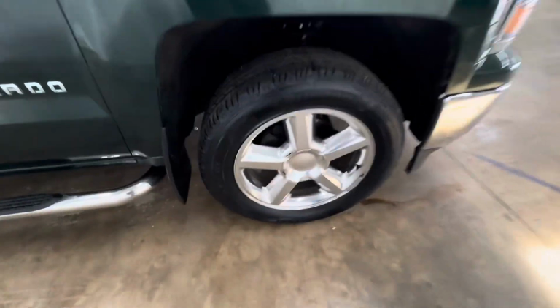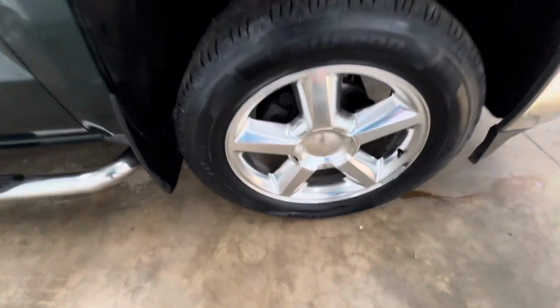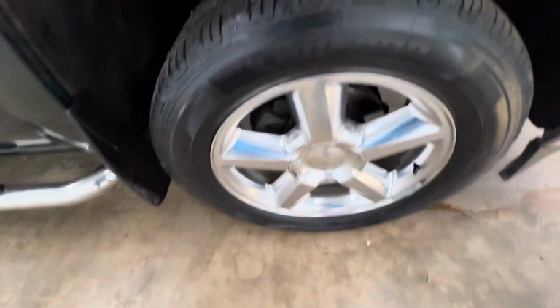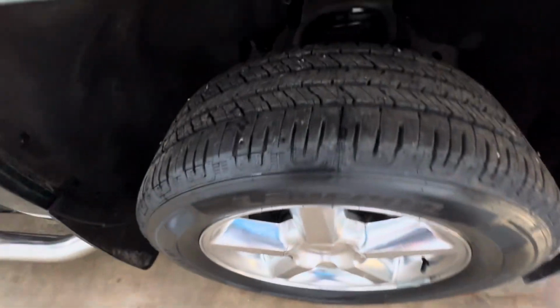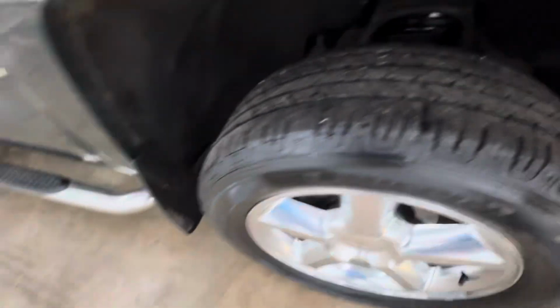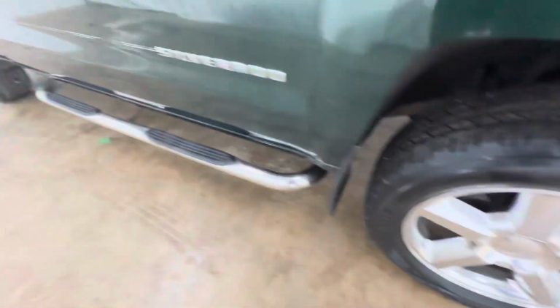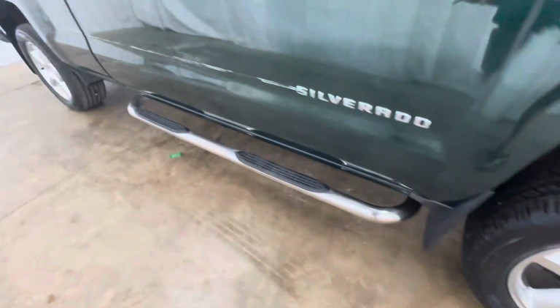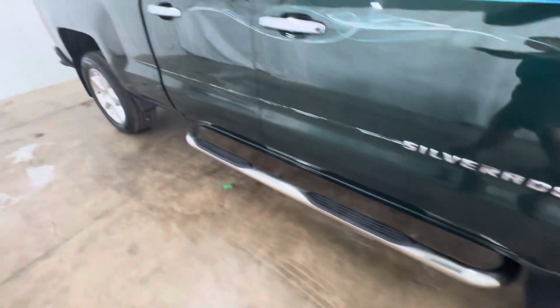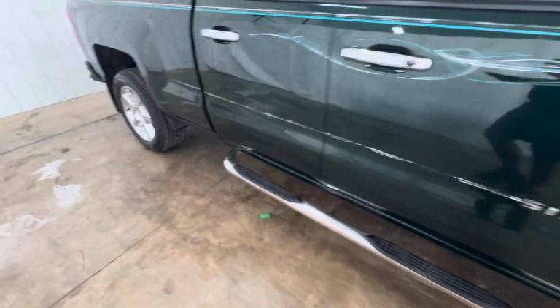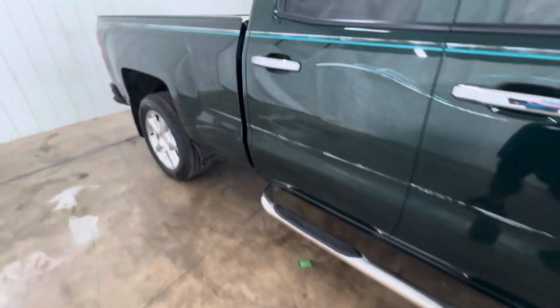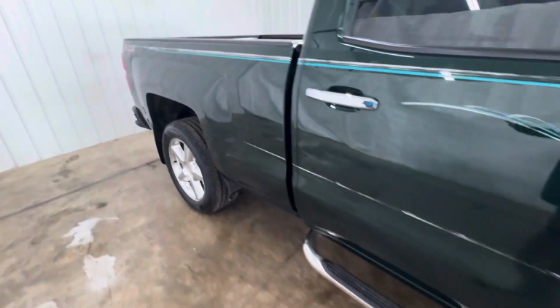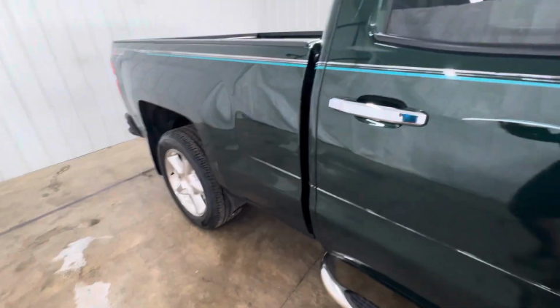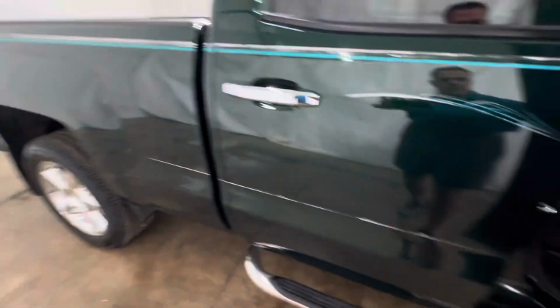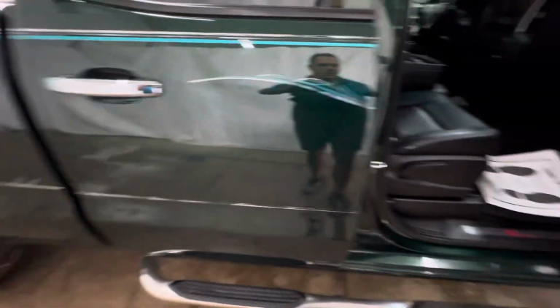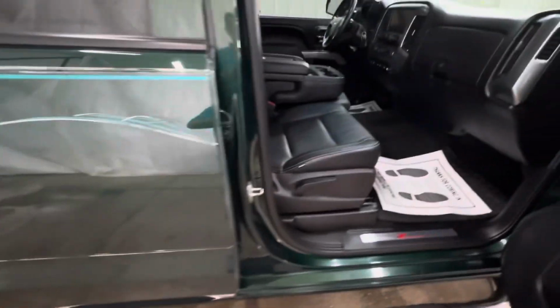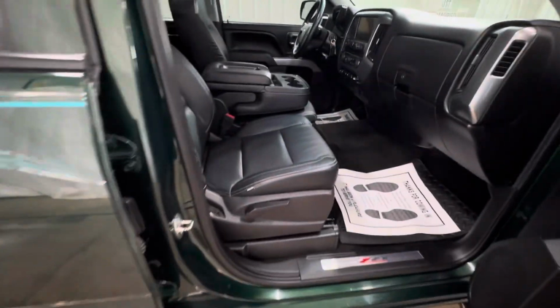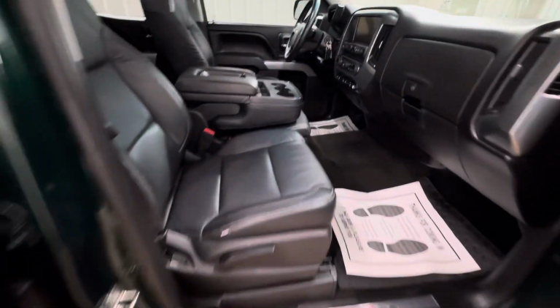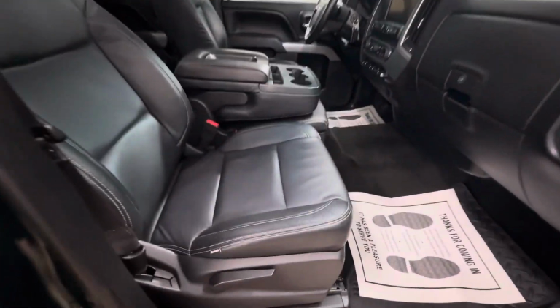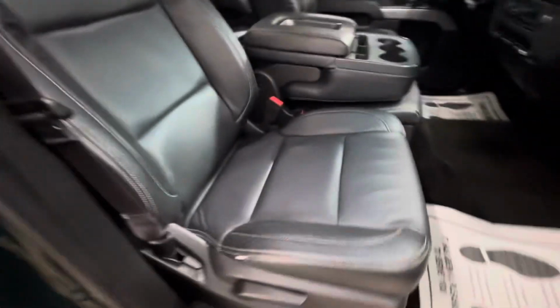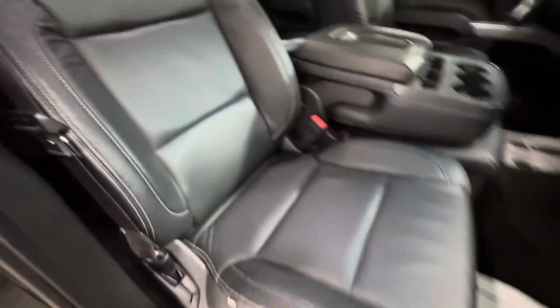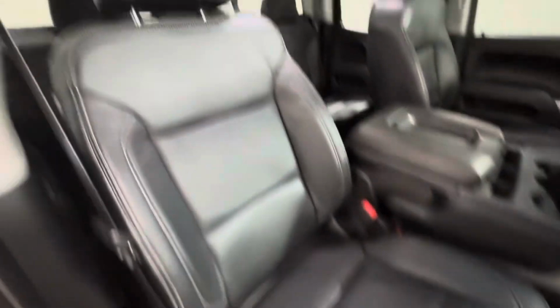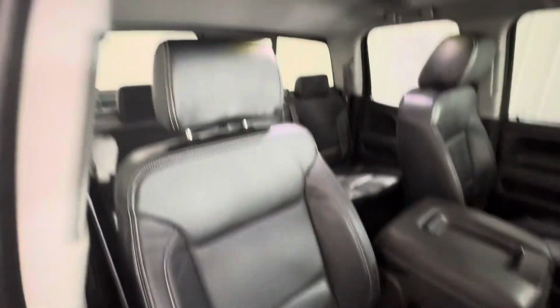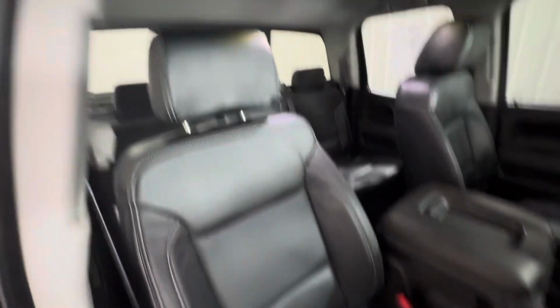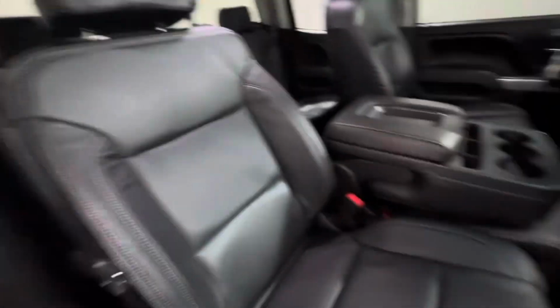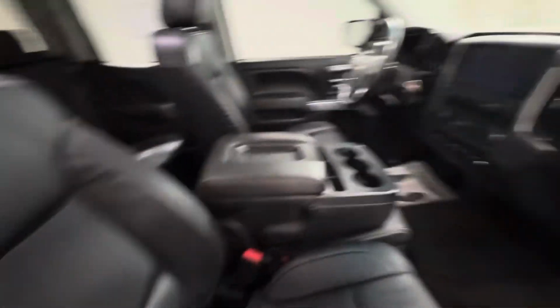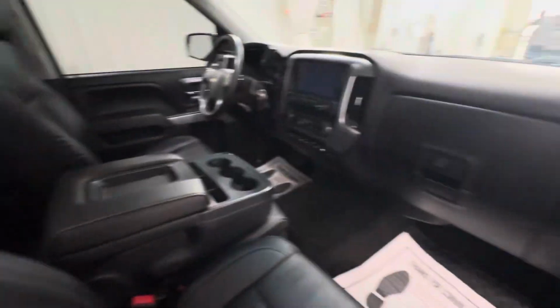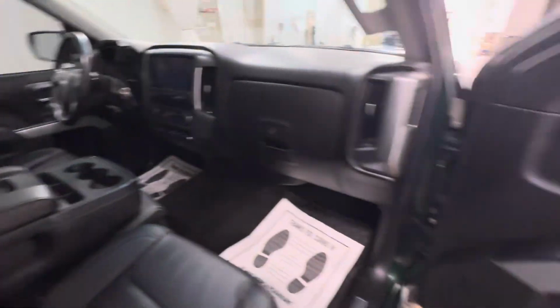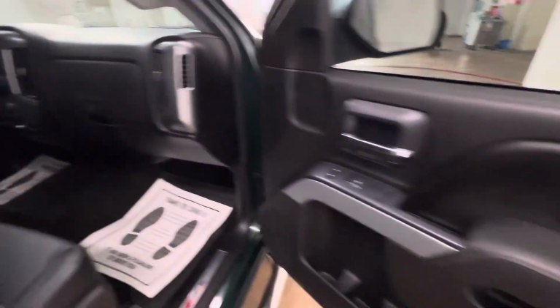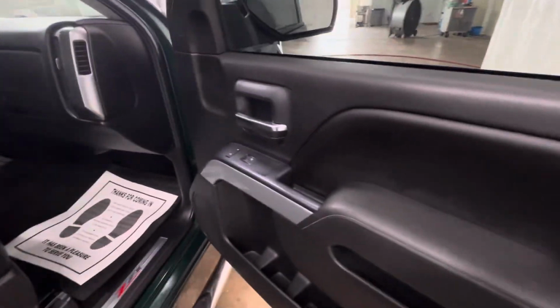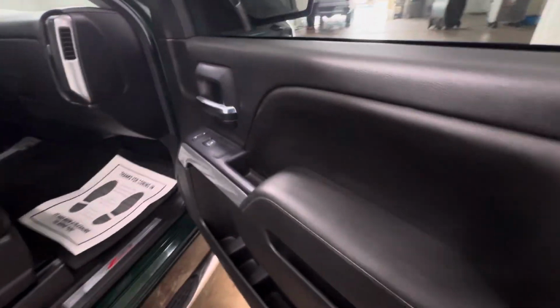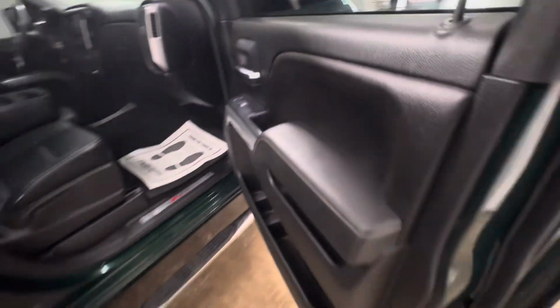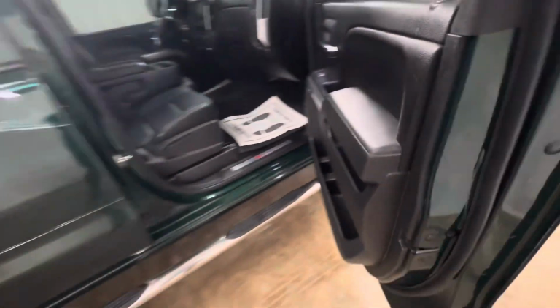Rims and tires are in excellent condition. Nice chrome running boards as well too. No rips or tears with leather seats. Non-smoker, no funny smells inside of the truck. Power windows, power locks.